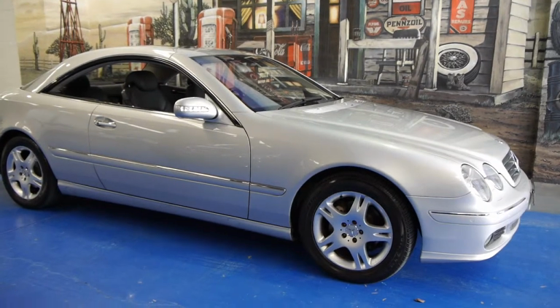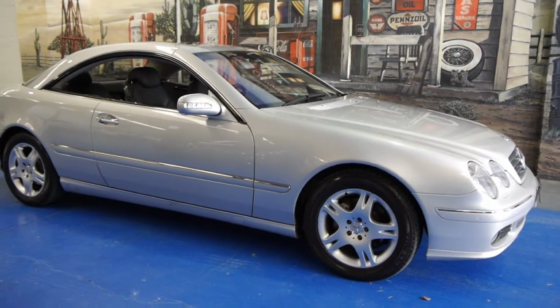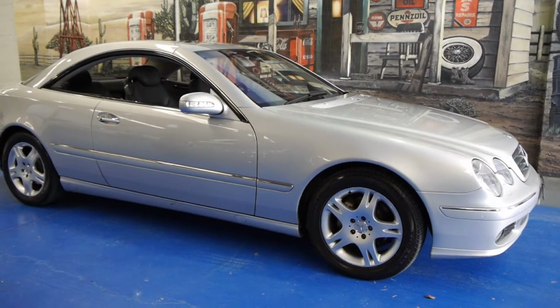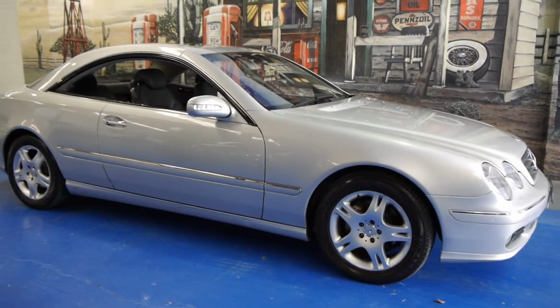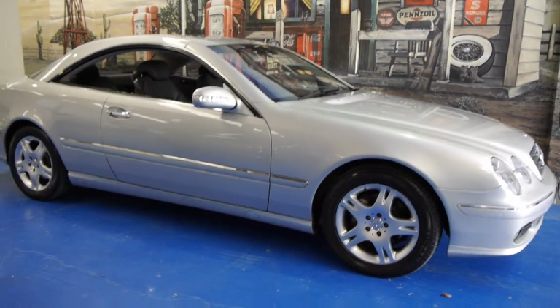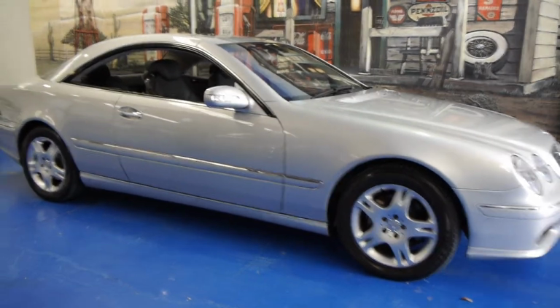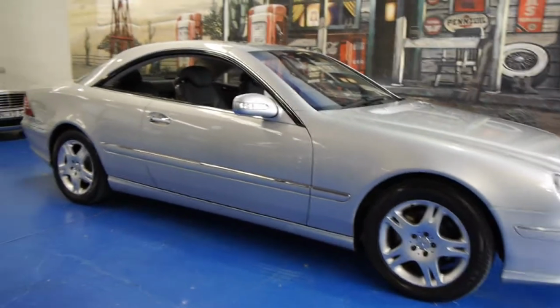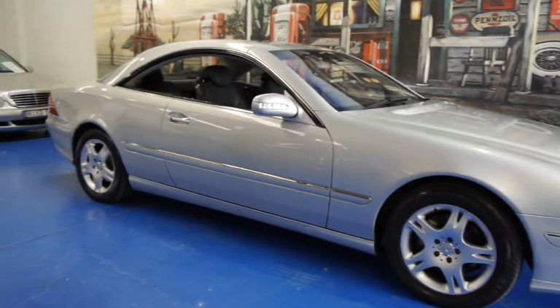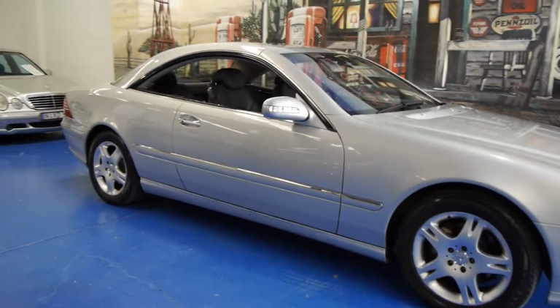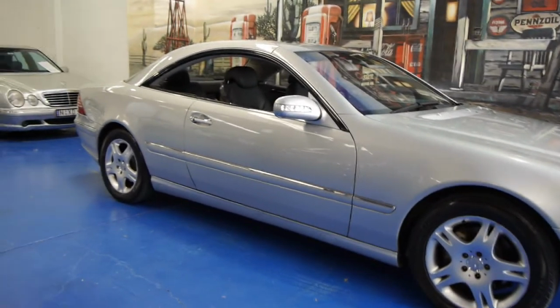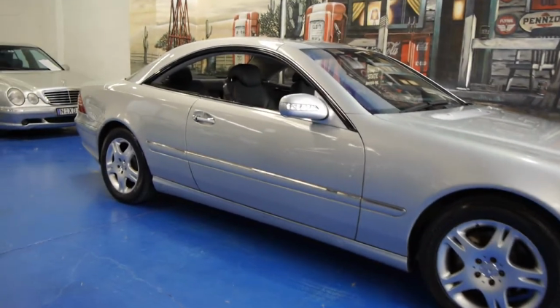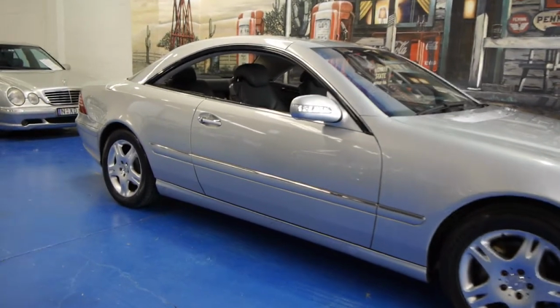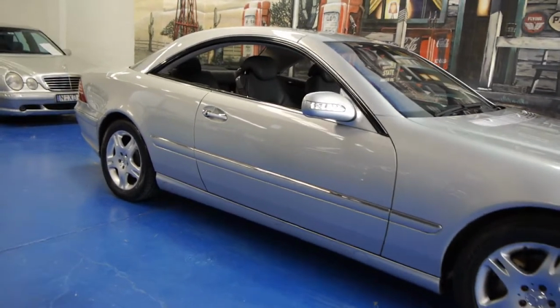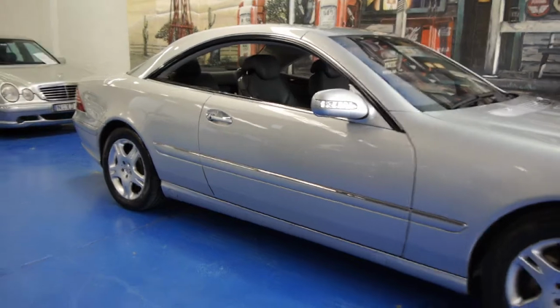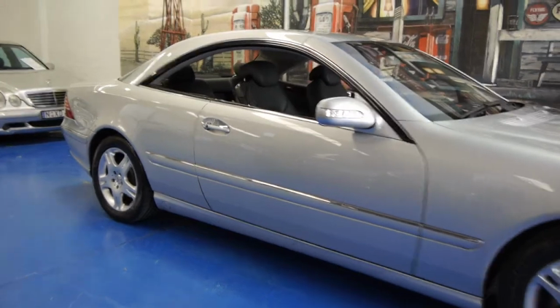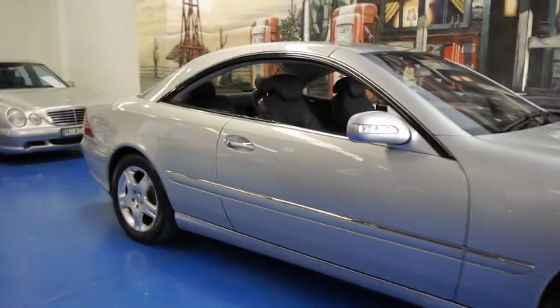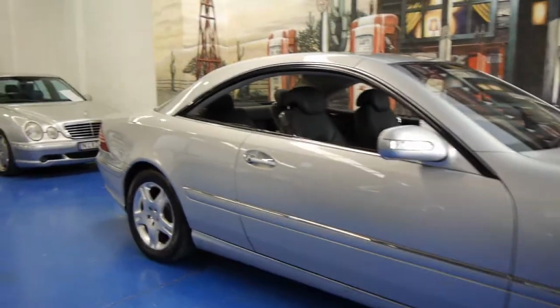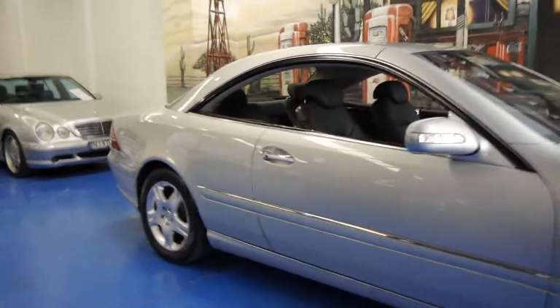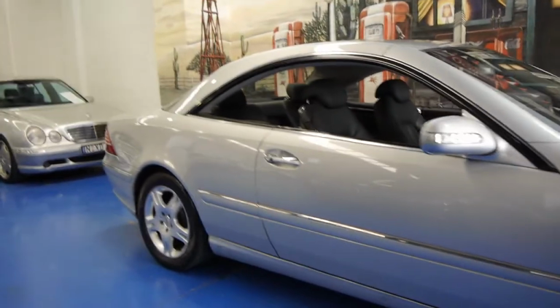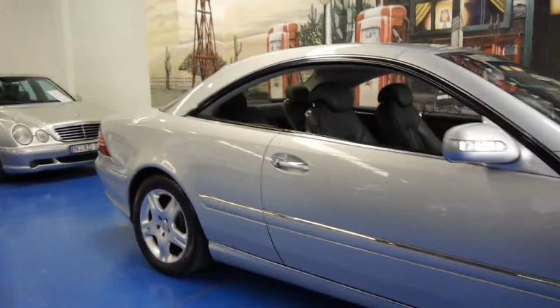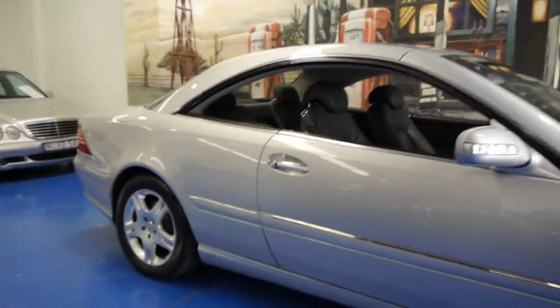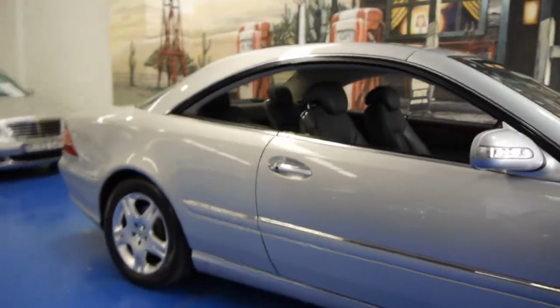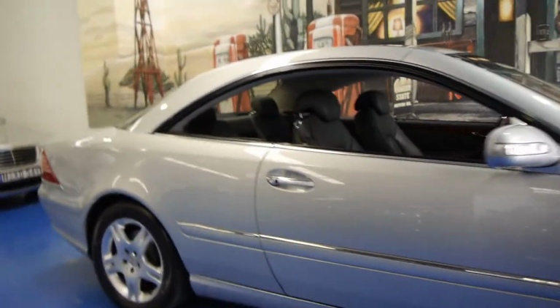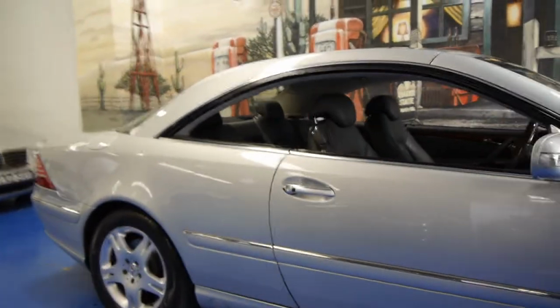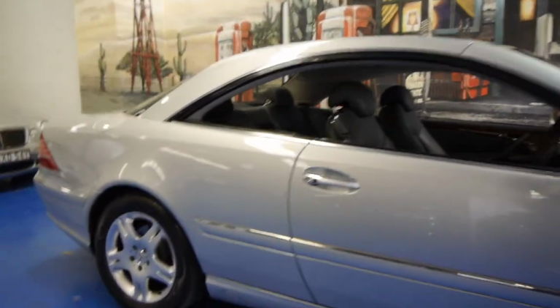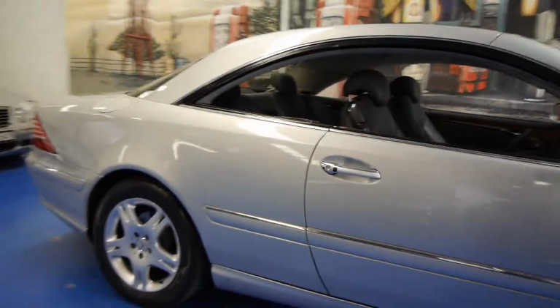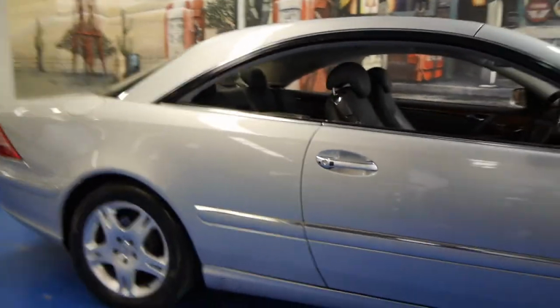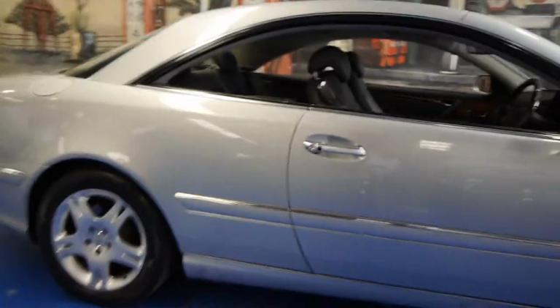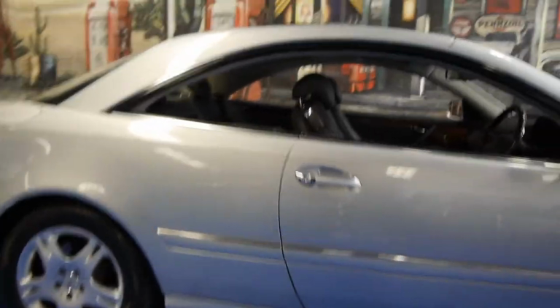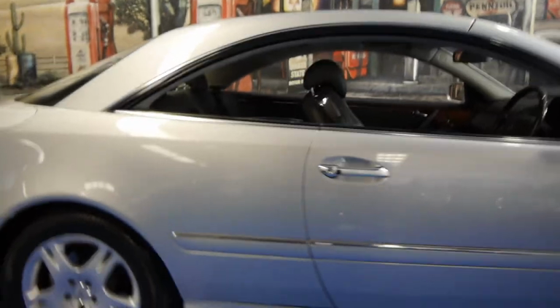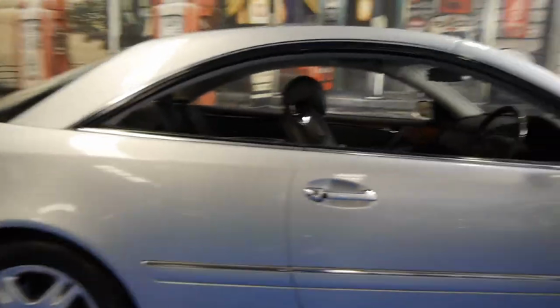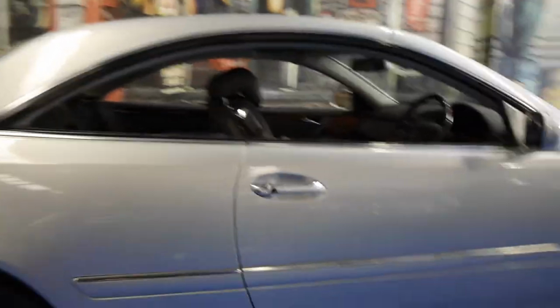Today we have for you a 2004 Mercedes-Benz CL500. It's Sirkon Silver in colour with black leather interior.